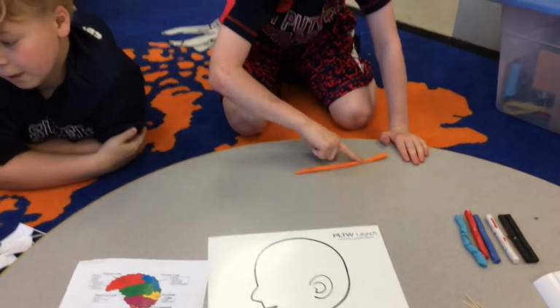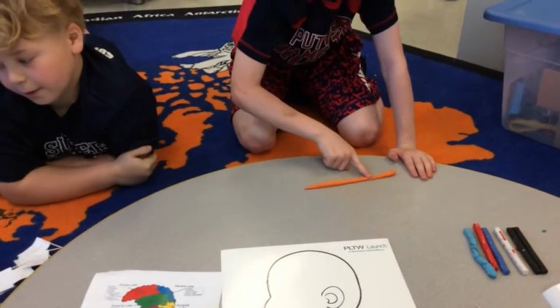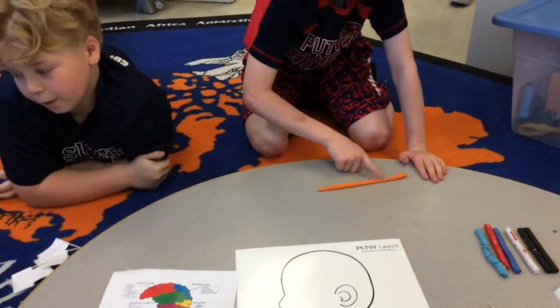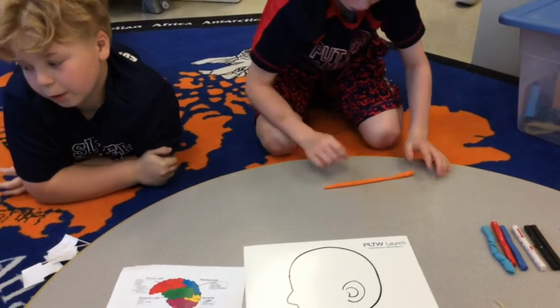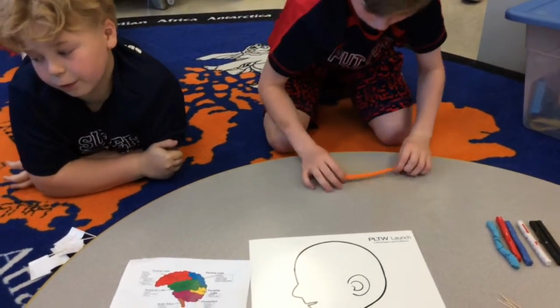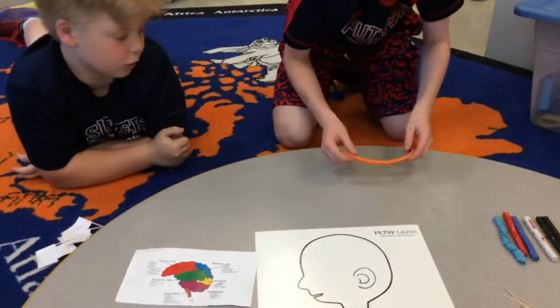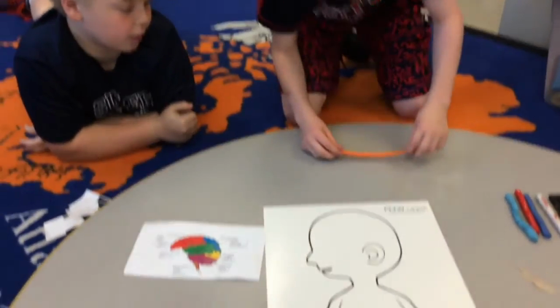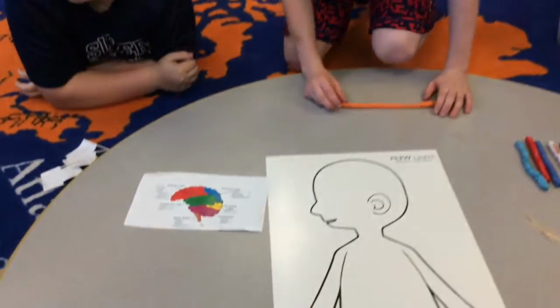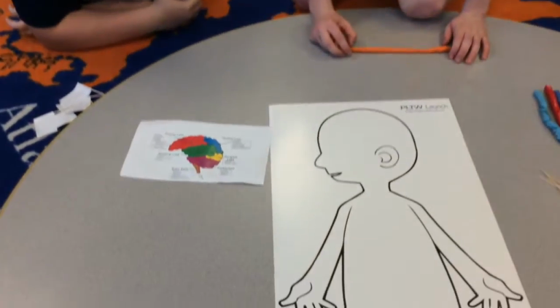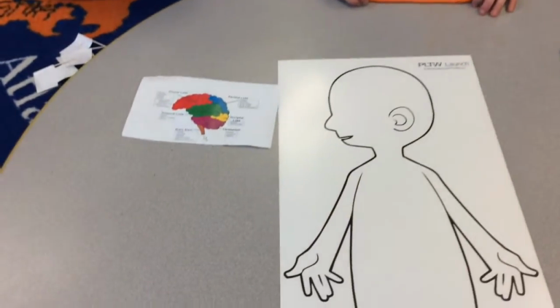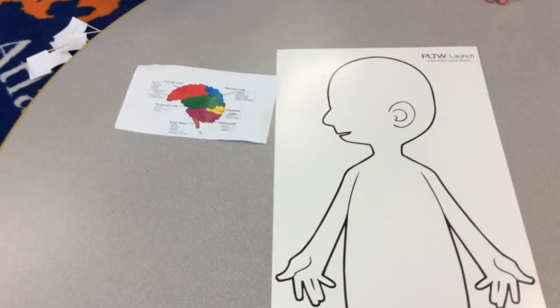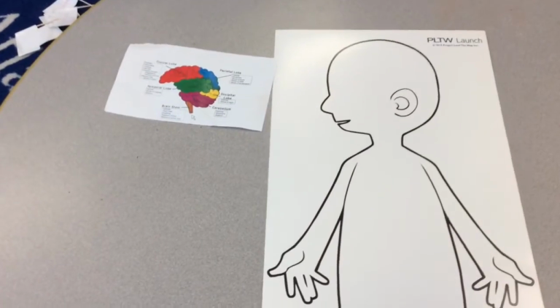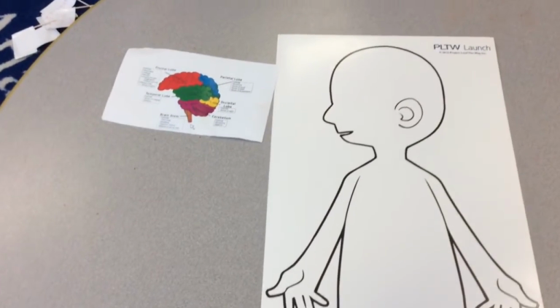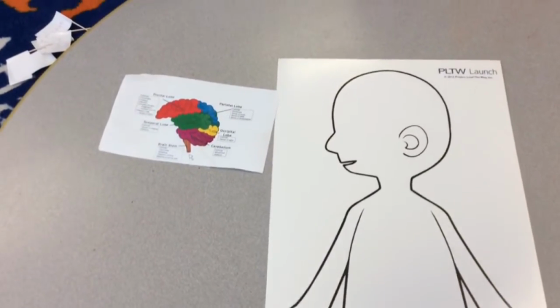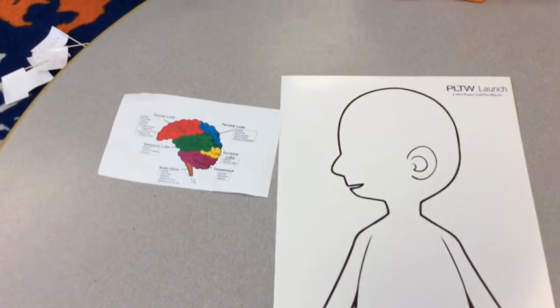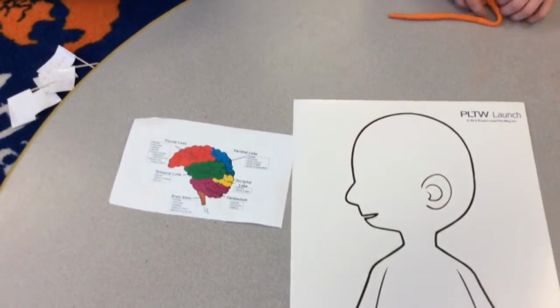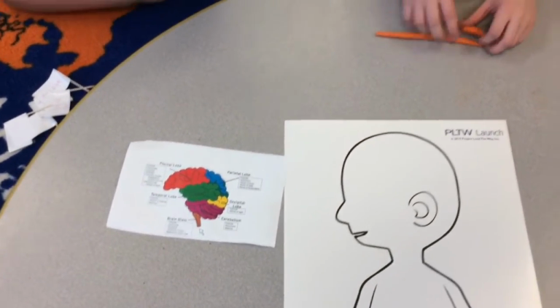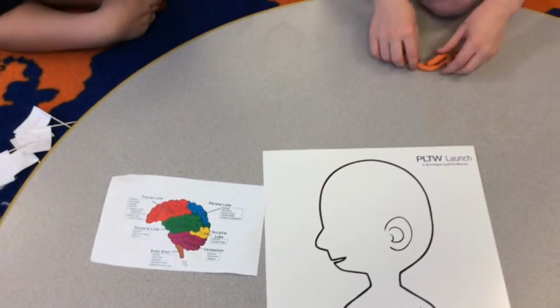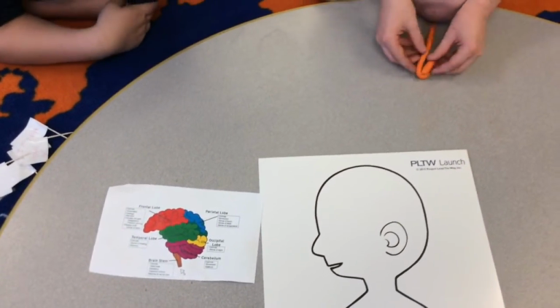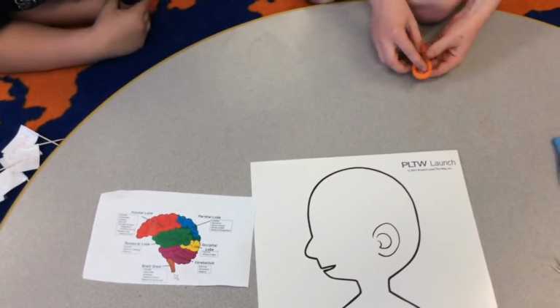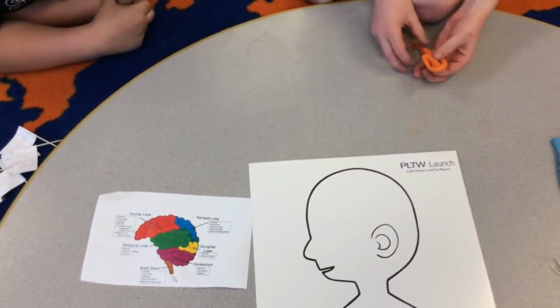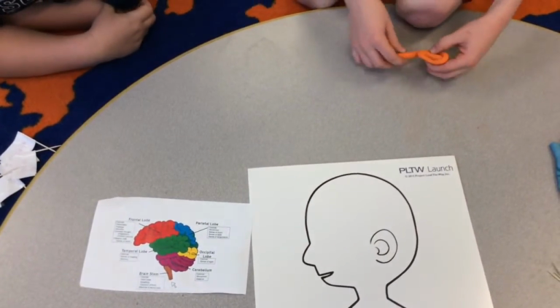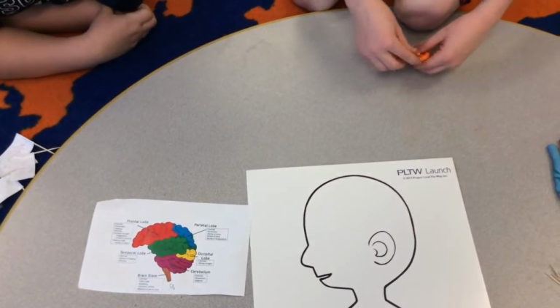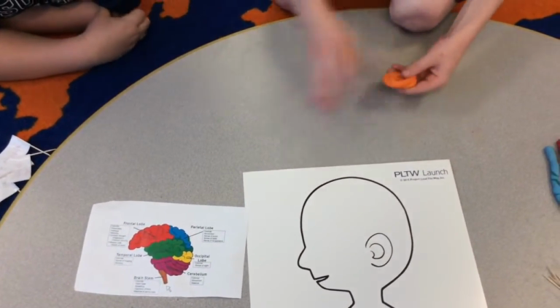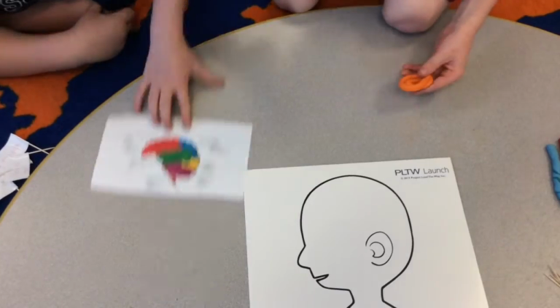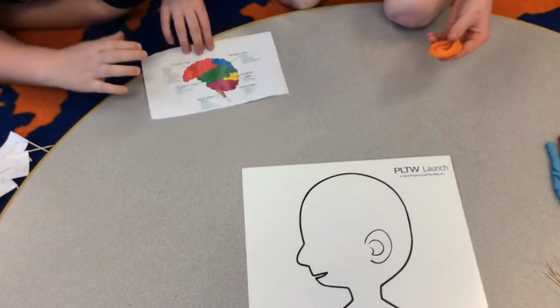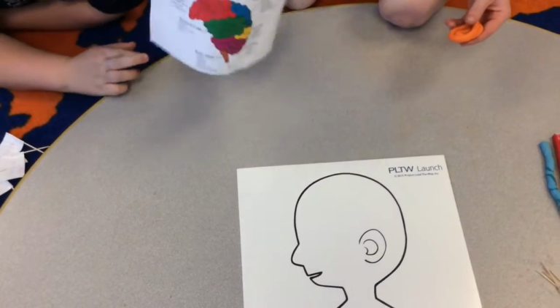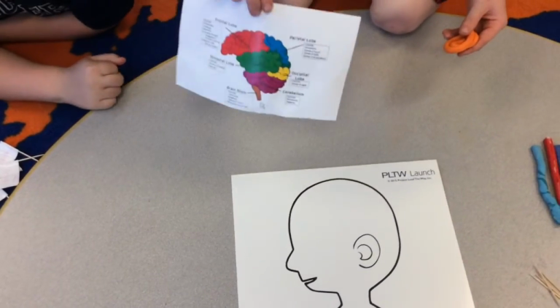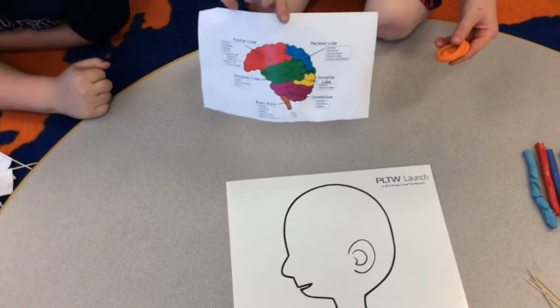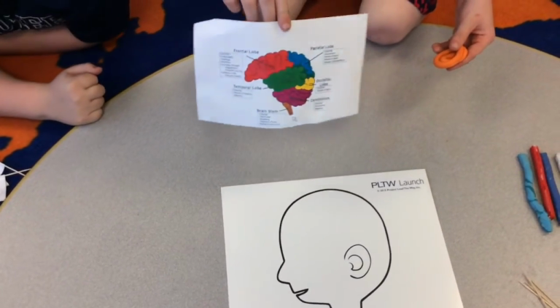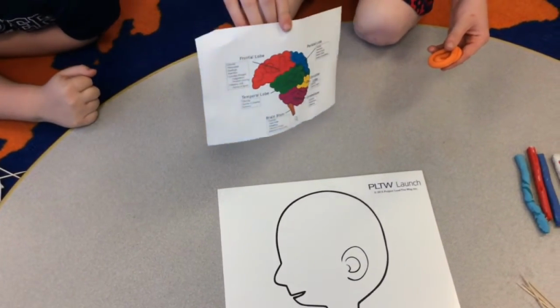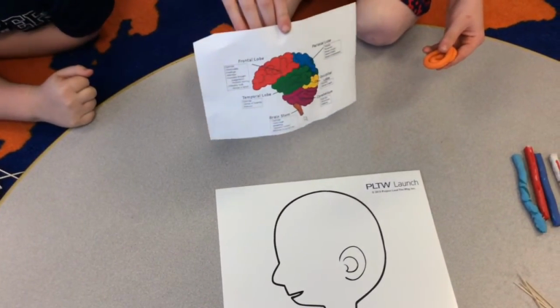Okay, we're doing the frontal lobe. Take that string and roll it up so it looks stringy. You're doing this because in the picture of the brain, it looks all rolled up.